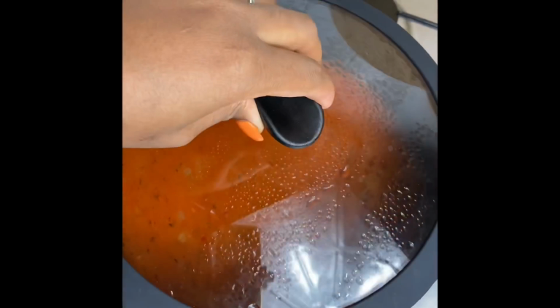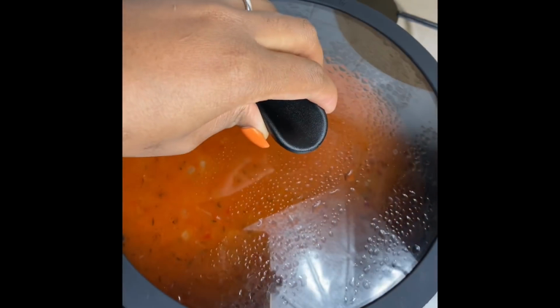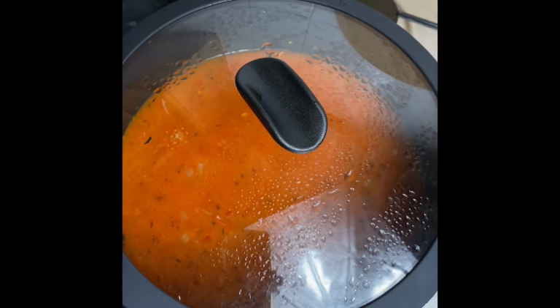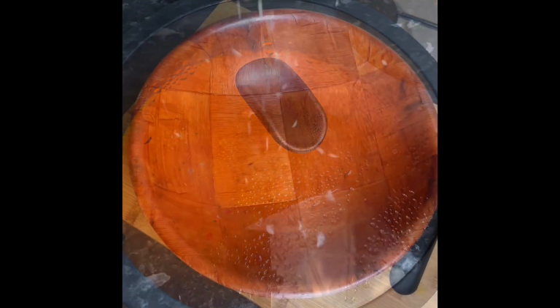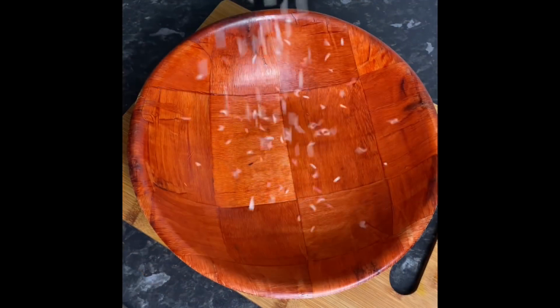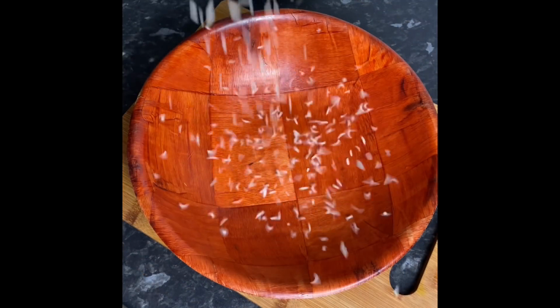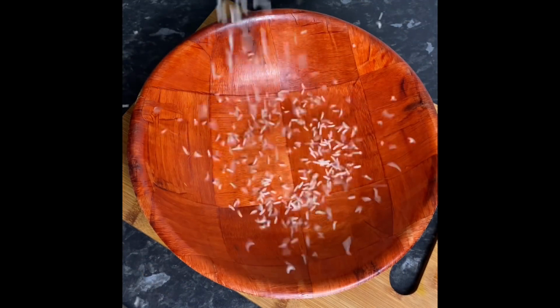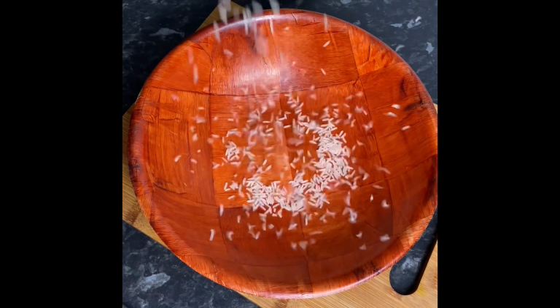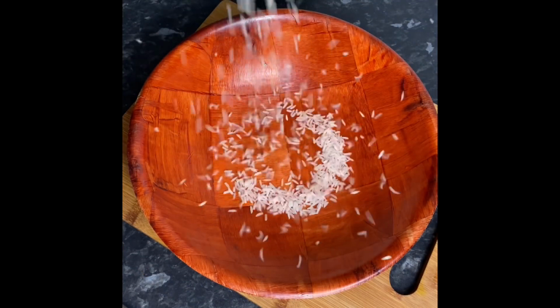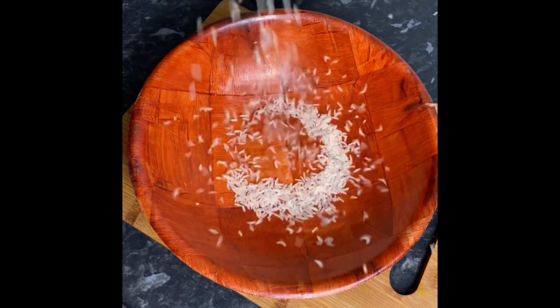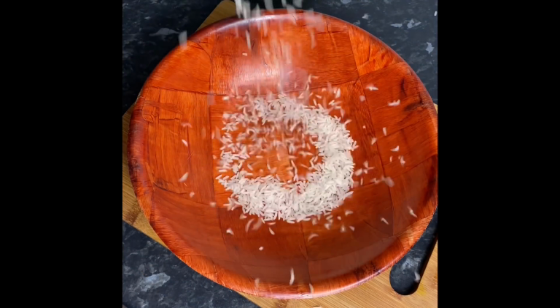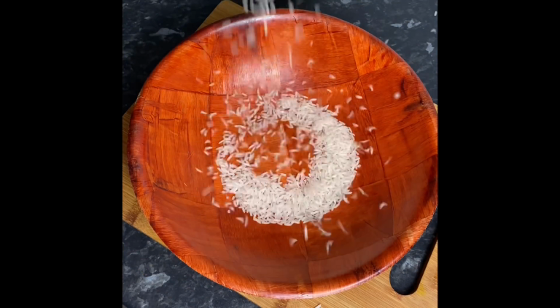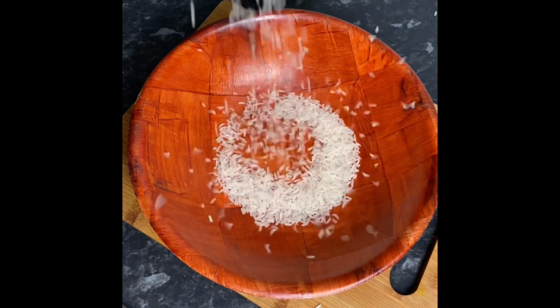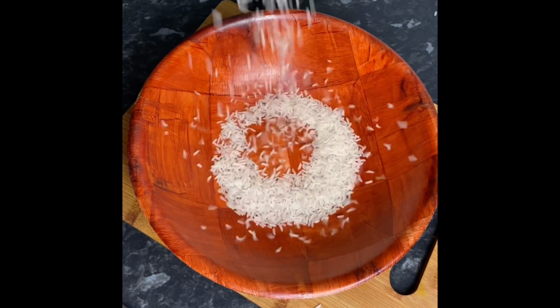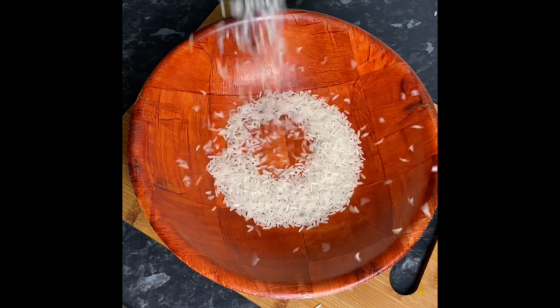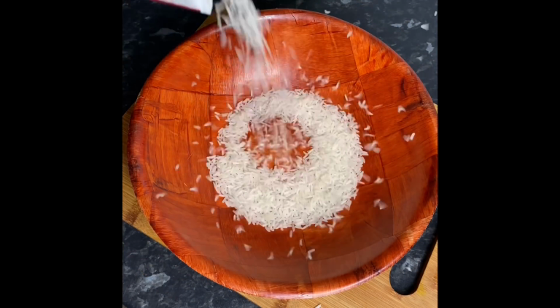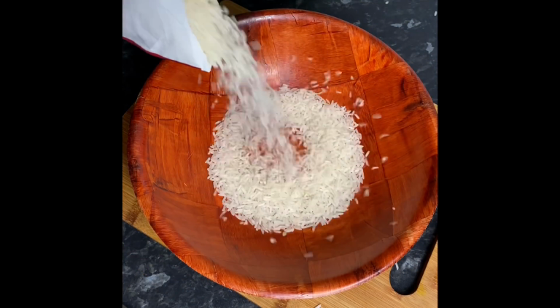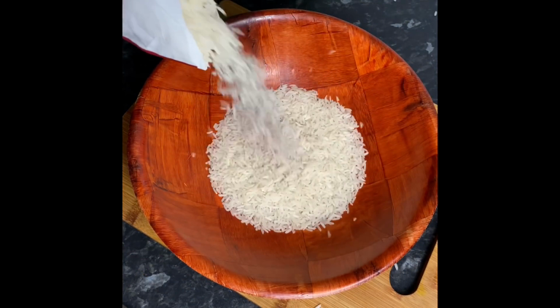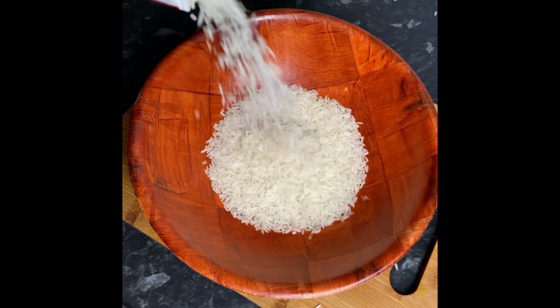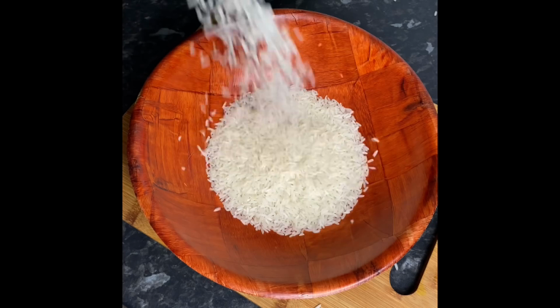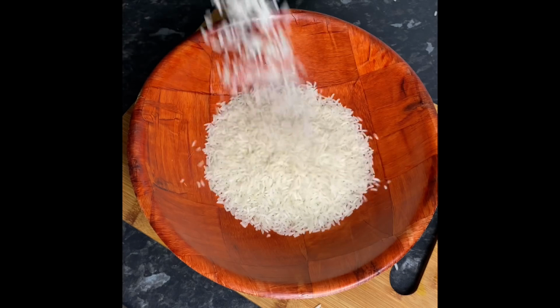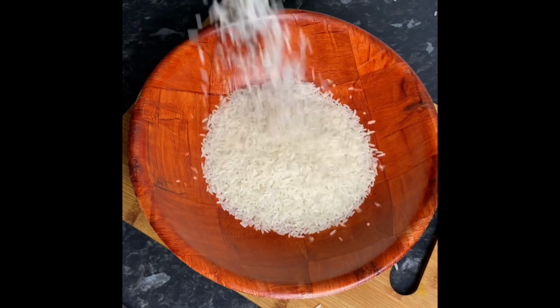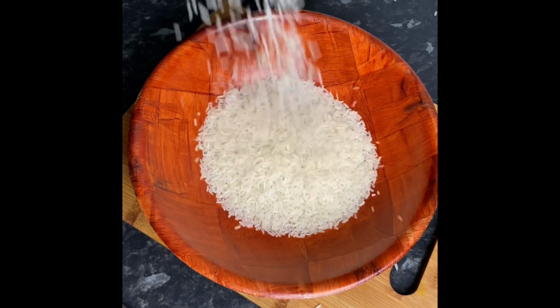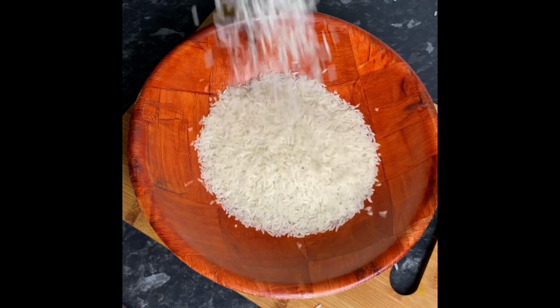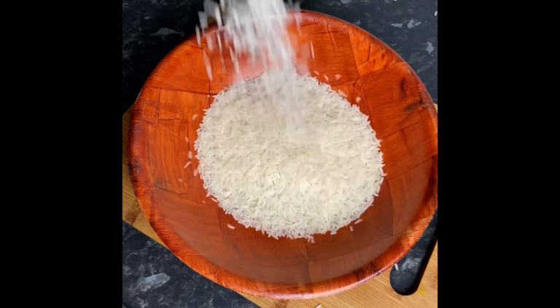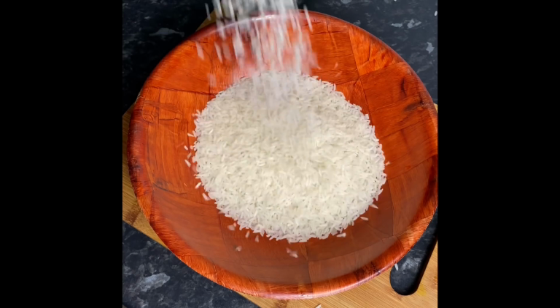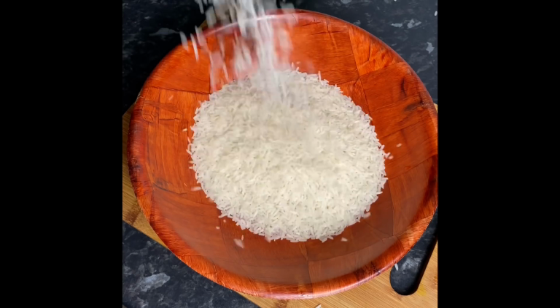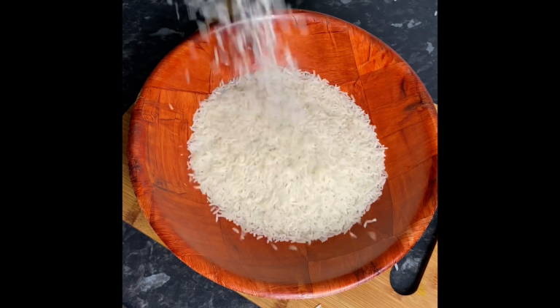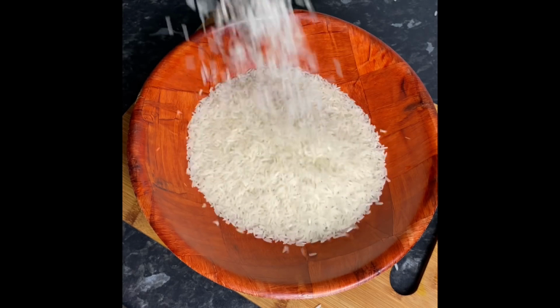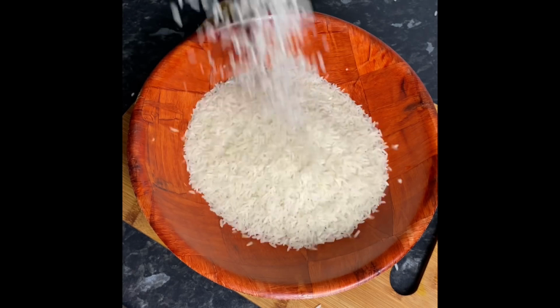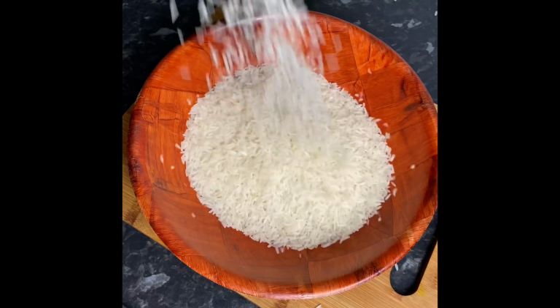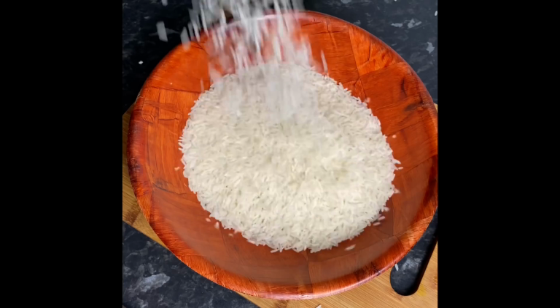I'm now going in with my rice. I'm cooking about three cups of rice and I'm gonna have about three and a half cups of liquid in the pot. Make sure to wash your rice before adding it into the pot and give it a good mix.